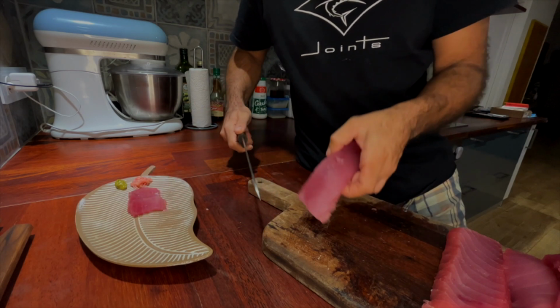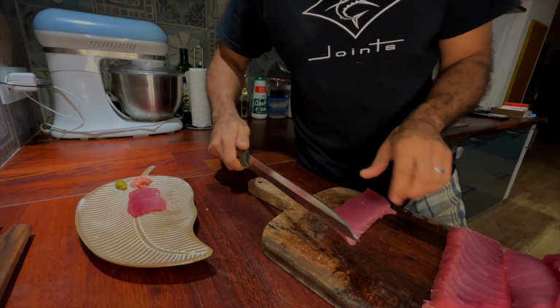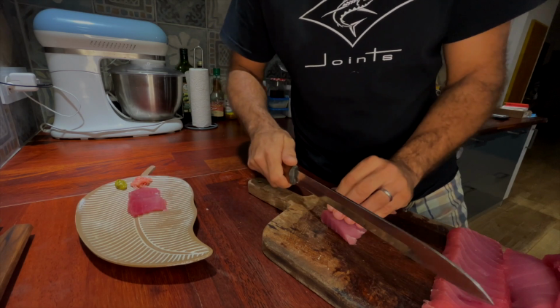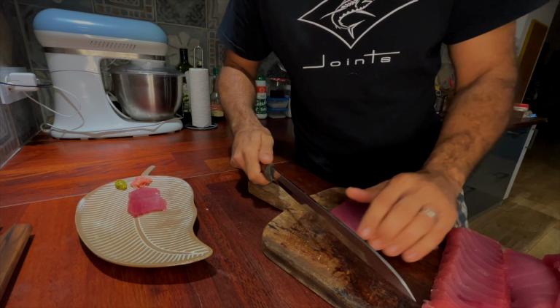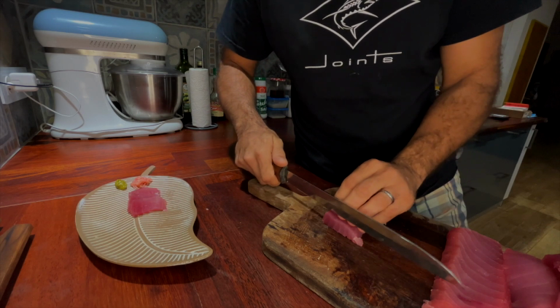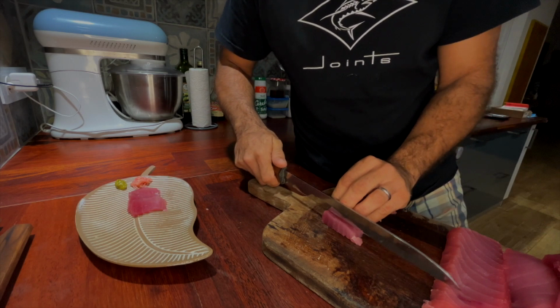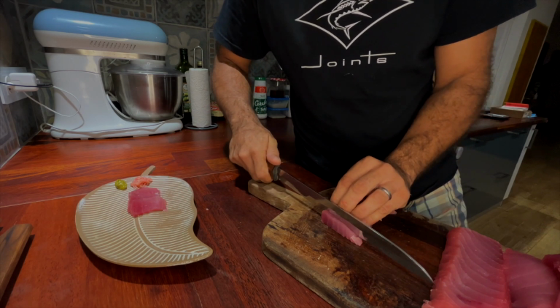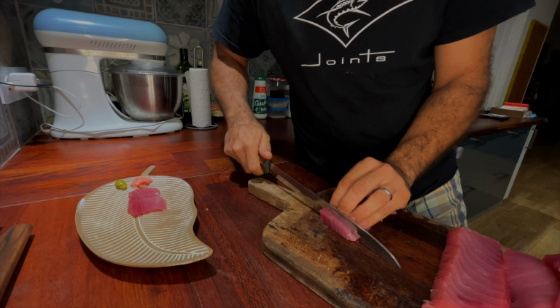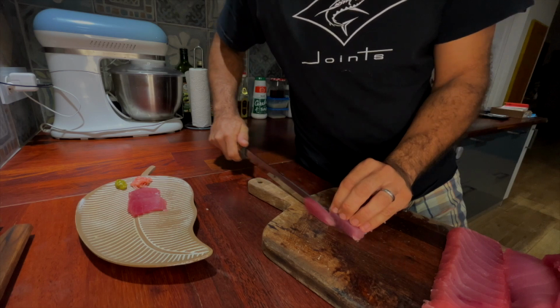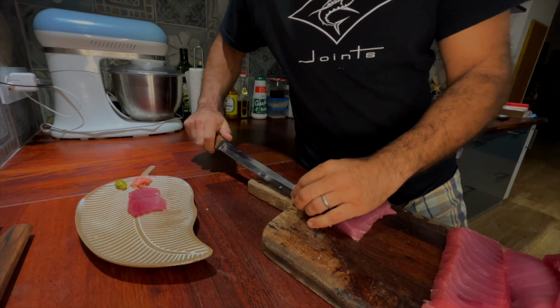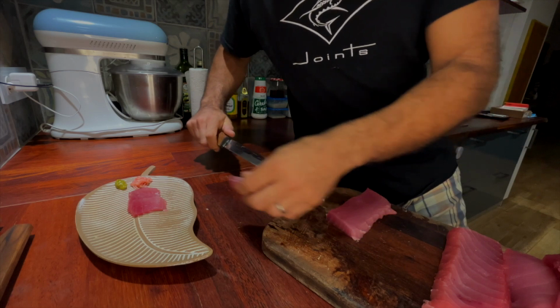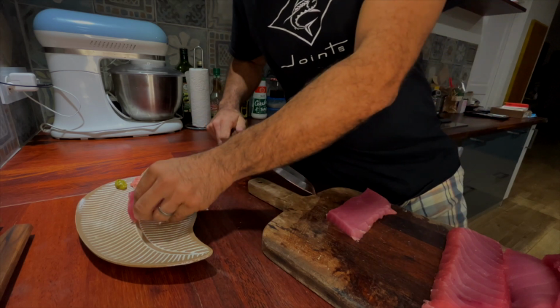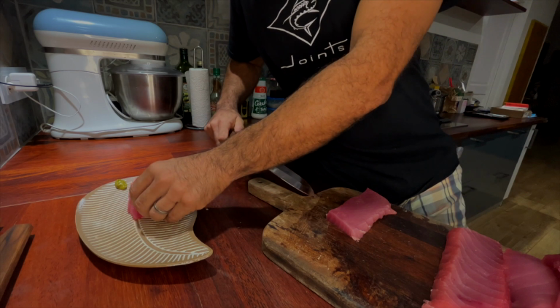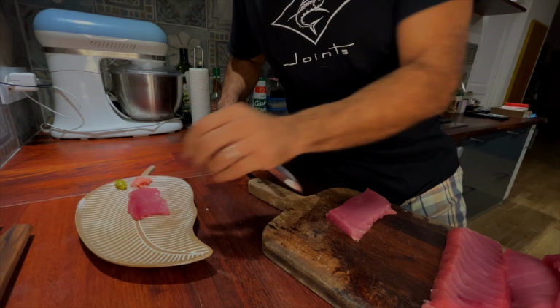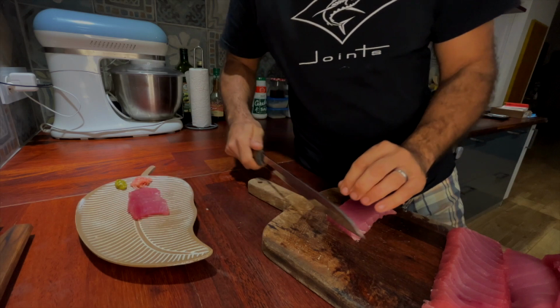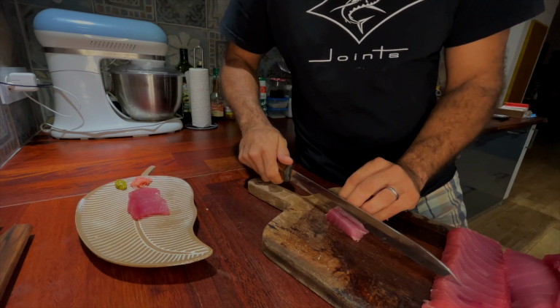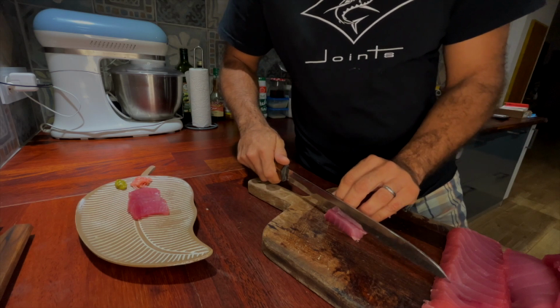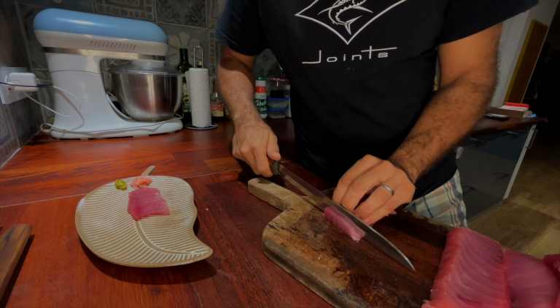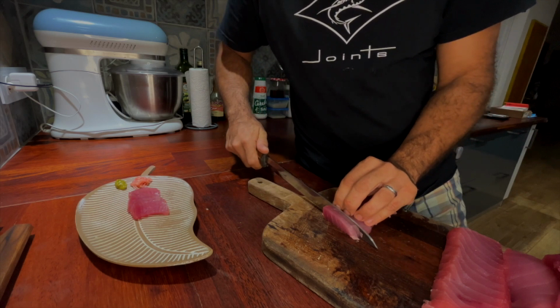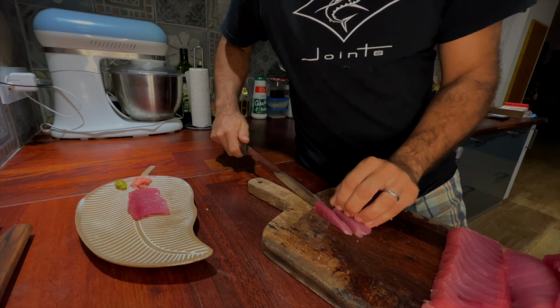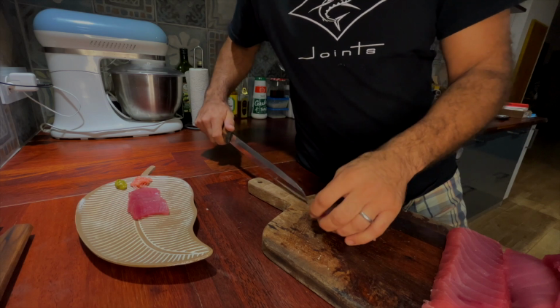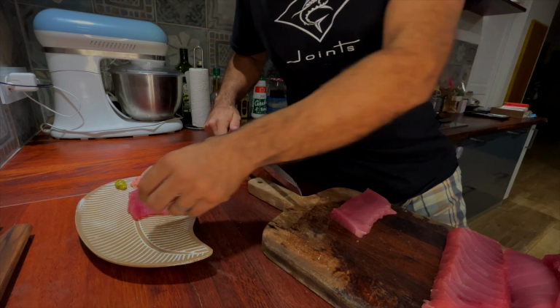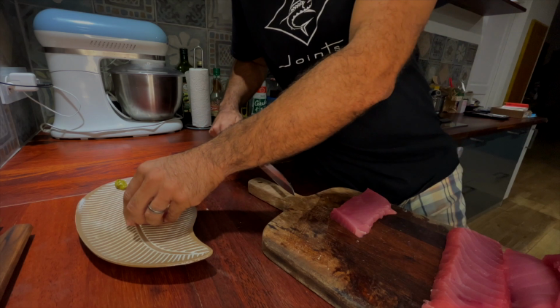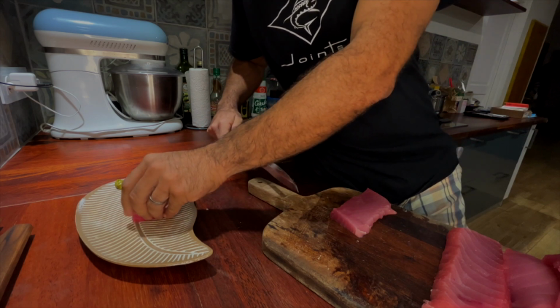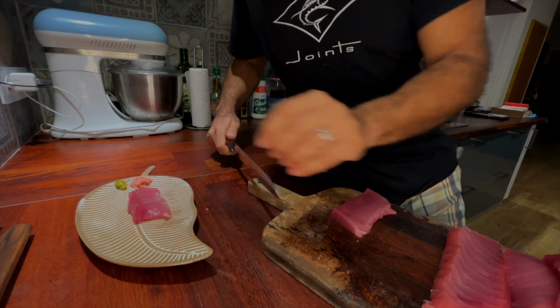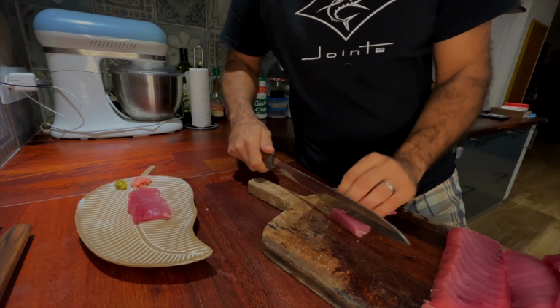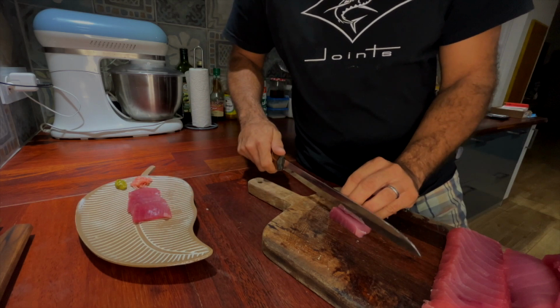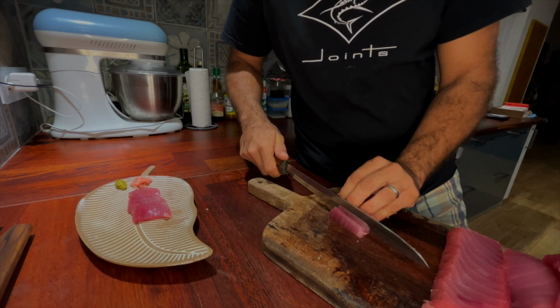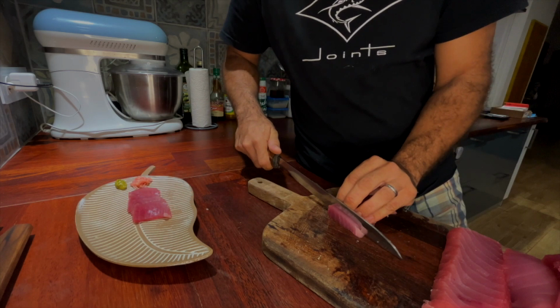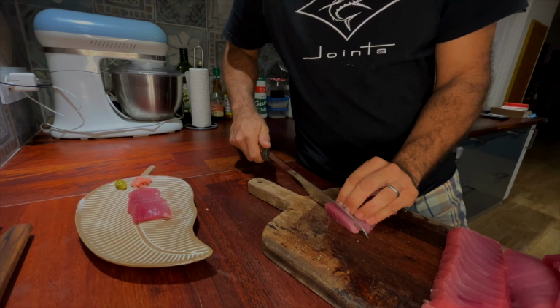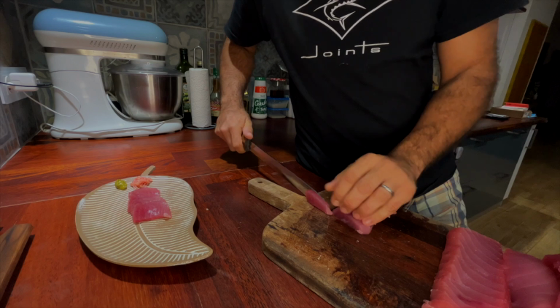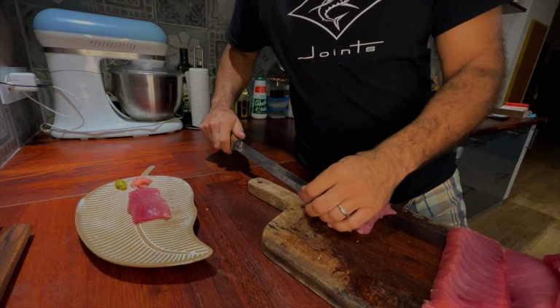I like big plates so I made a long blade, because sometimes the fillets are huge — these fish can grow up to 150 kilos.